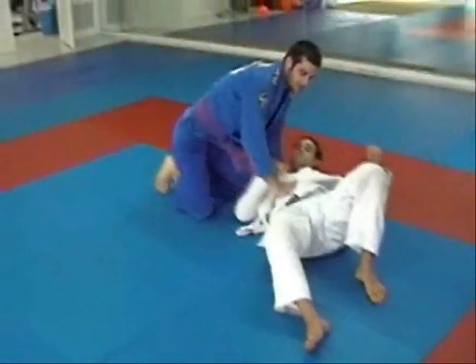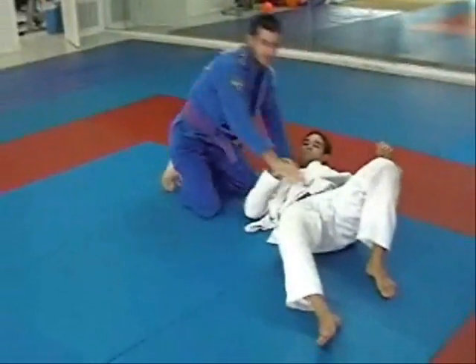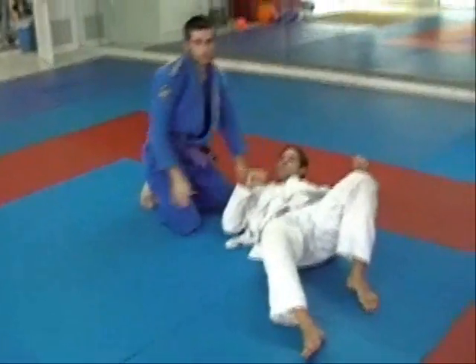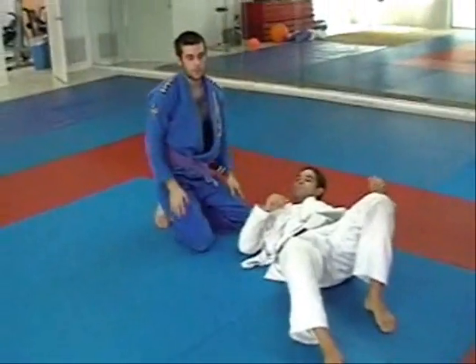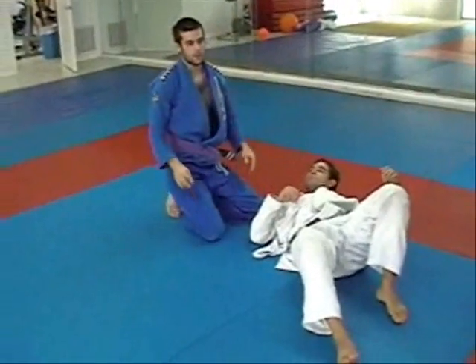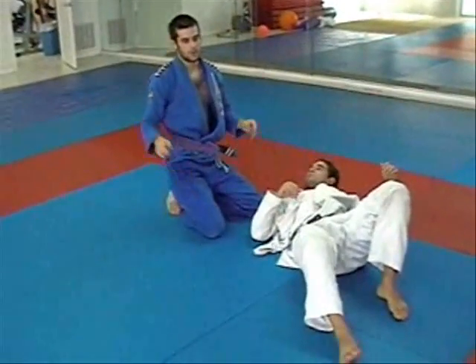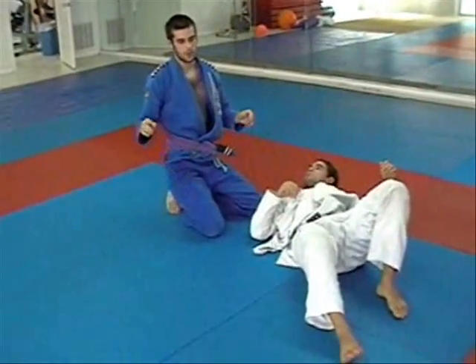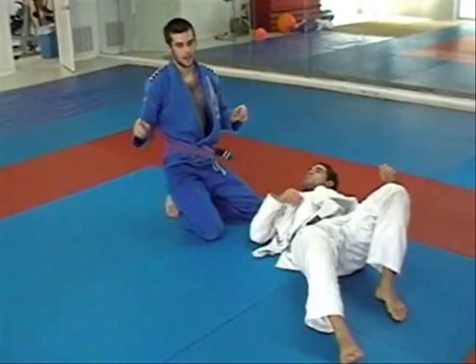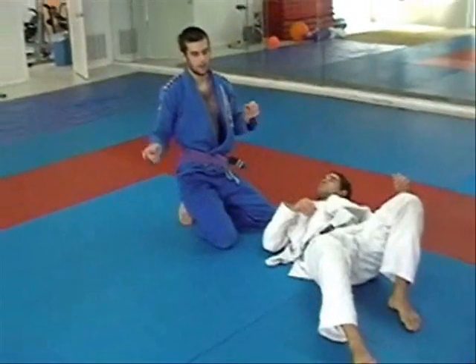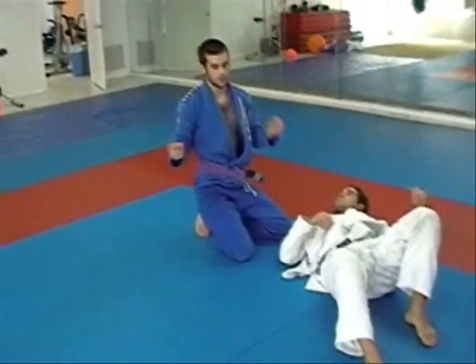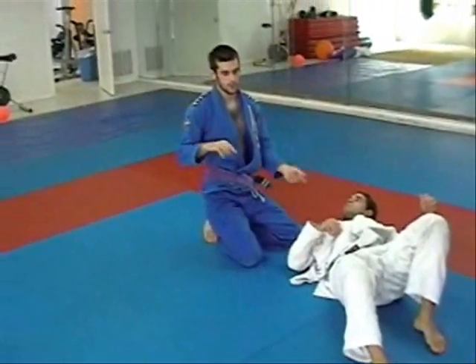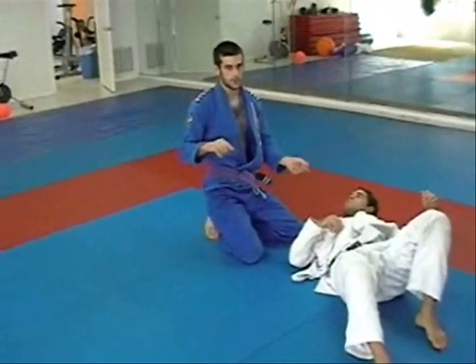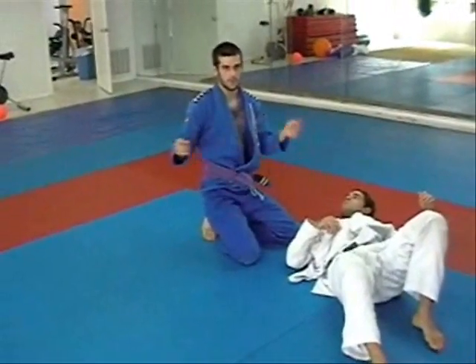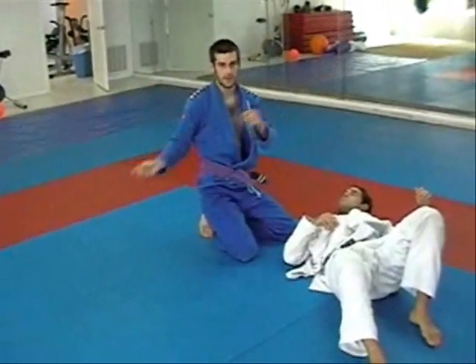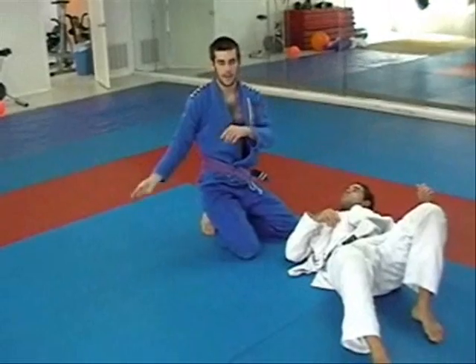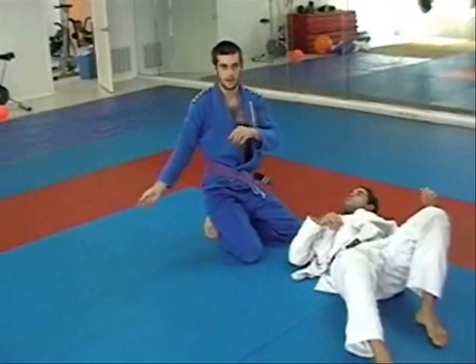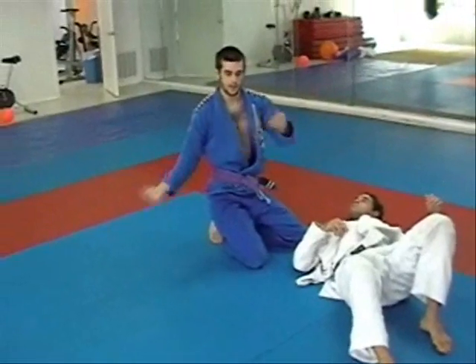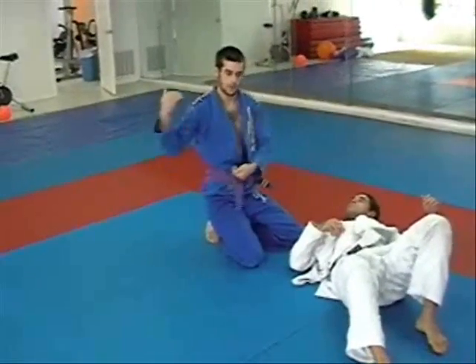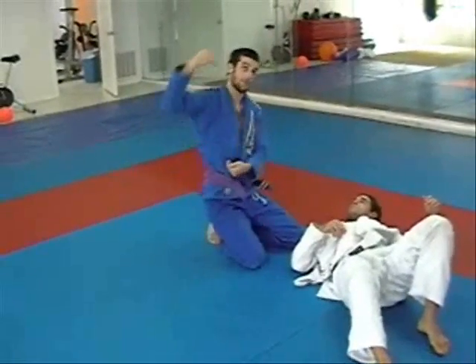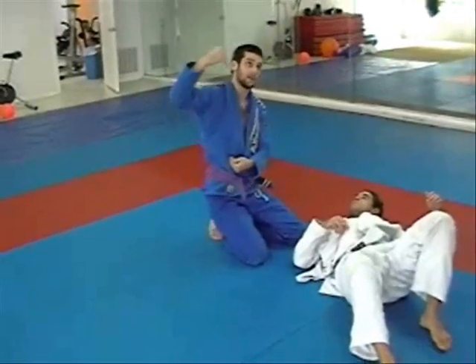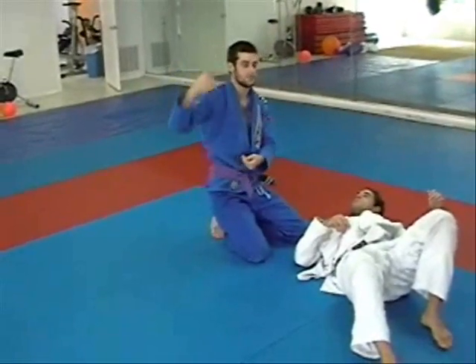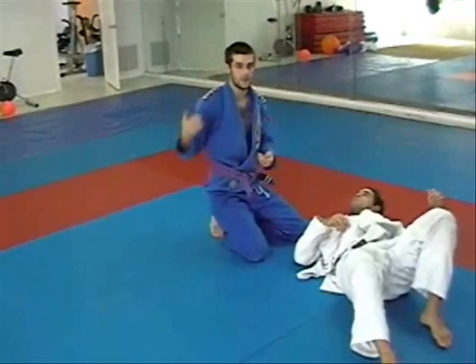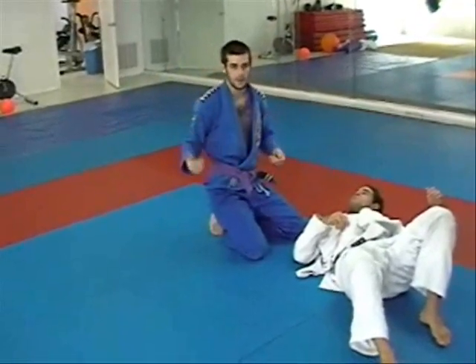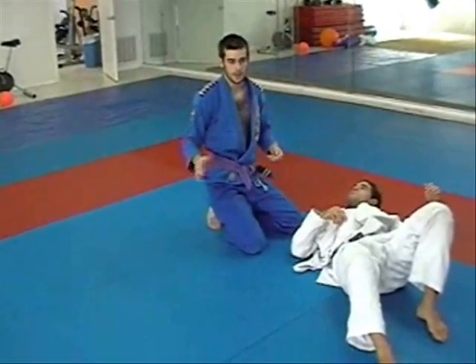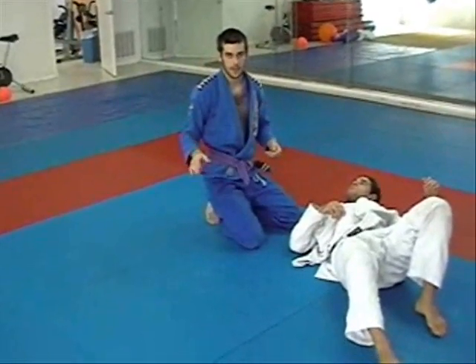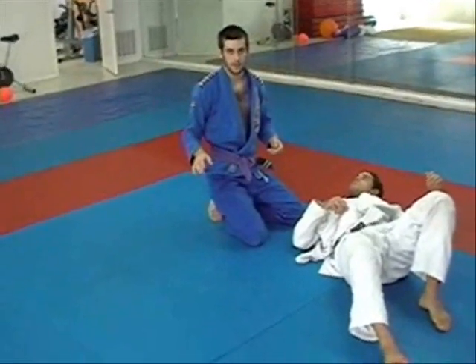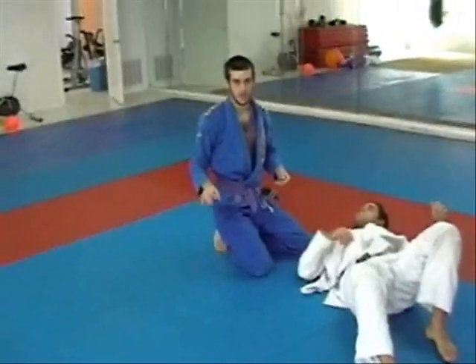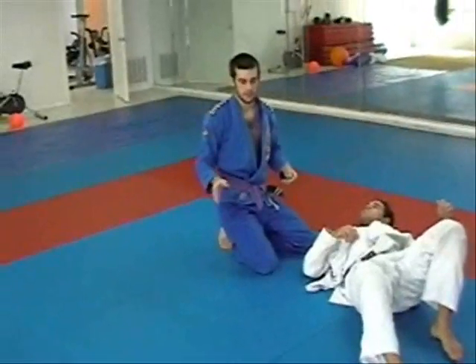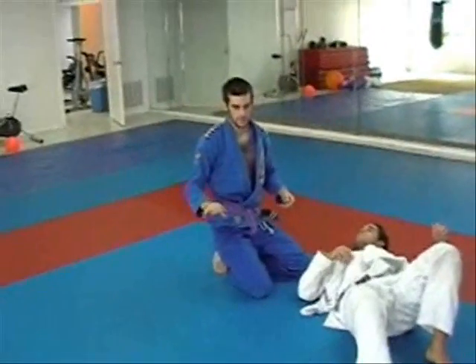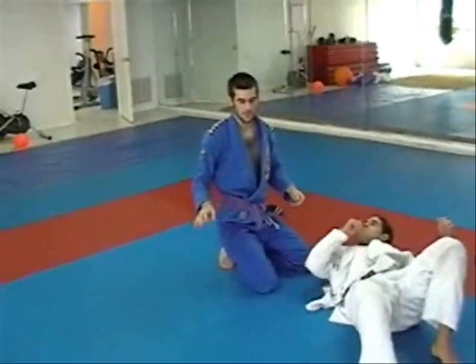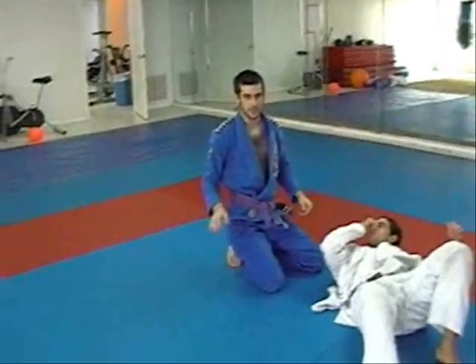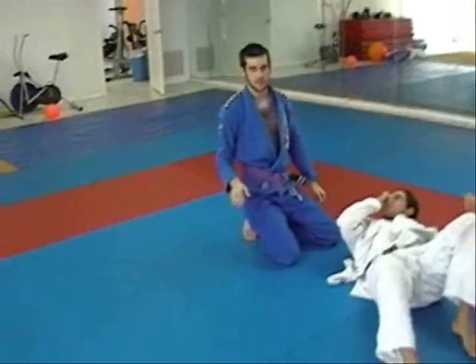That's the same thing we were doing before. I wanted to show how you can use the hook sweep and the under-the-leg sweep together in different combinations.